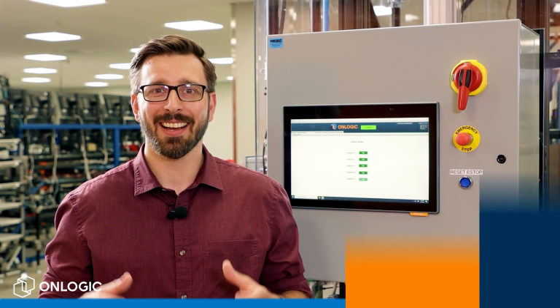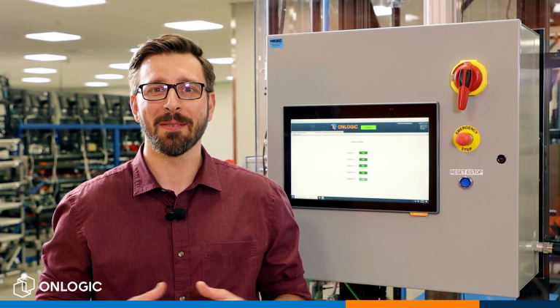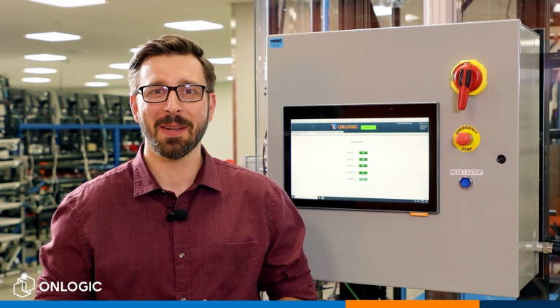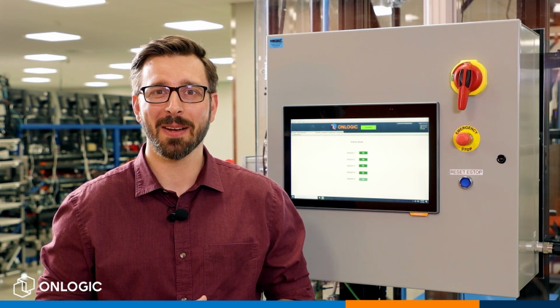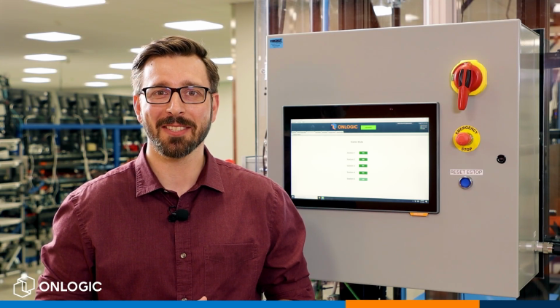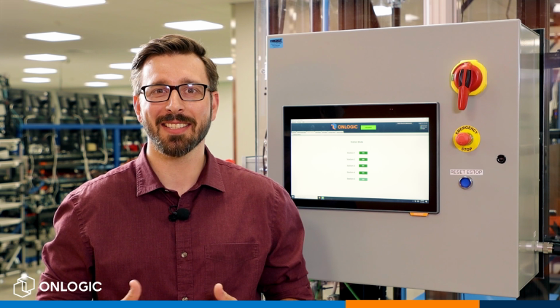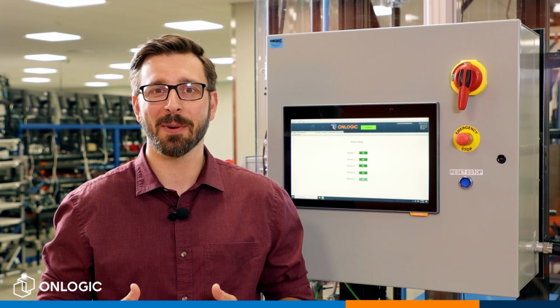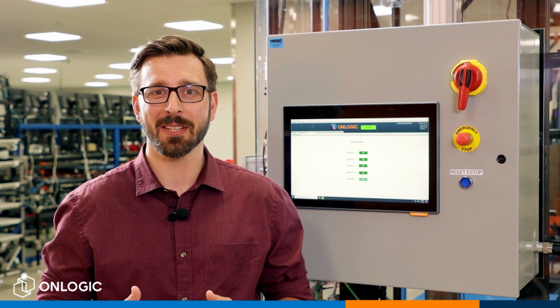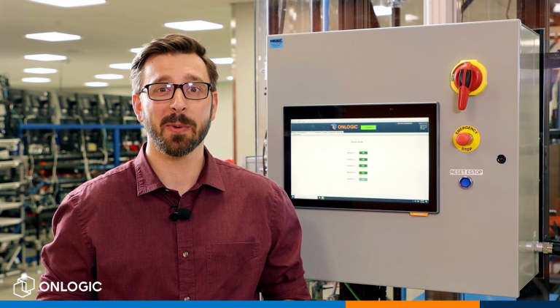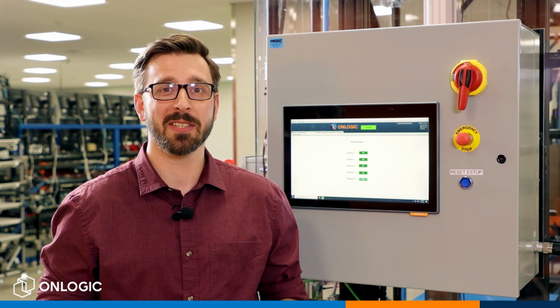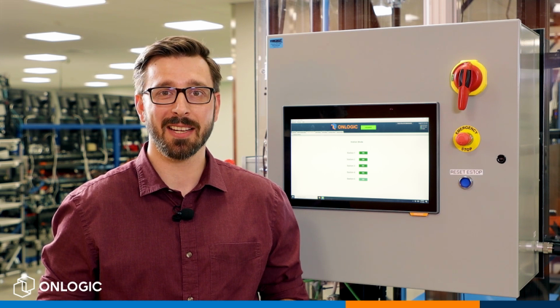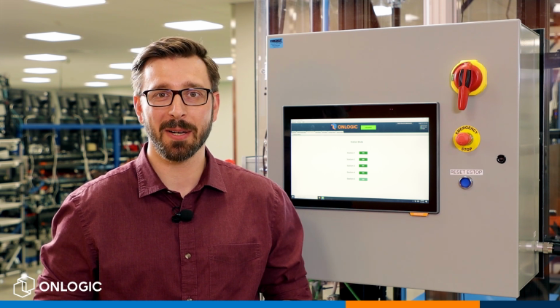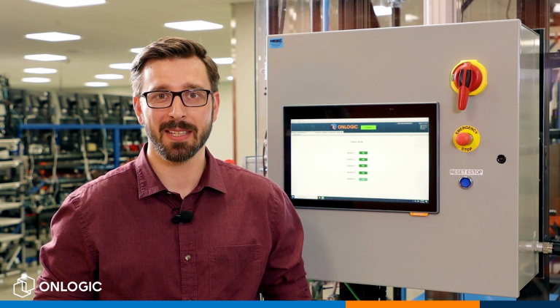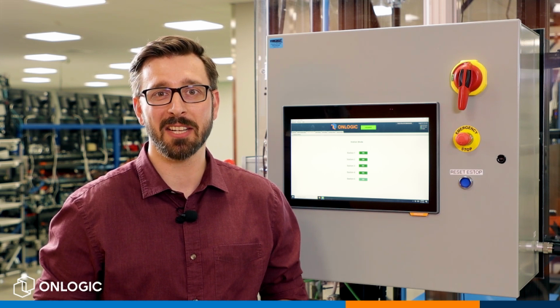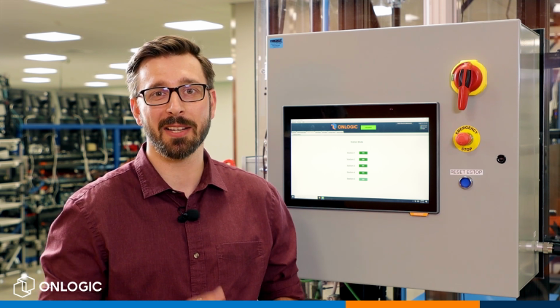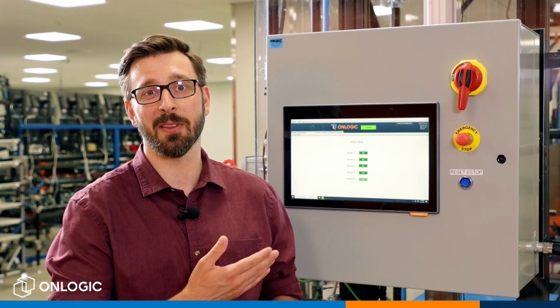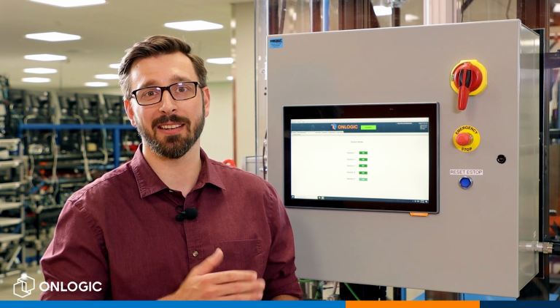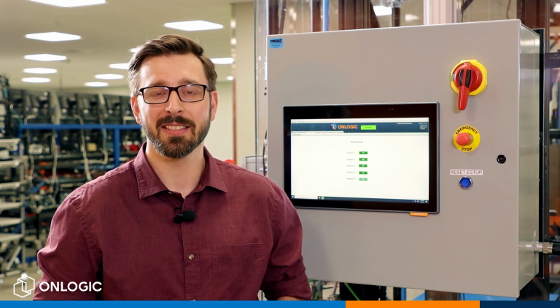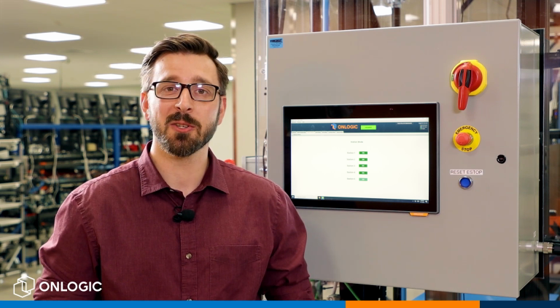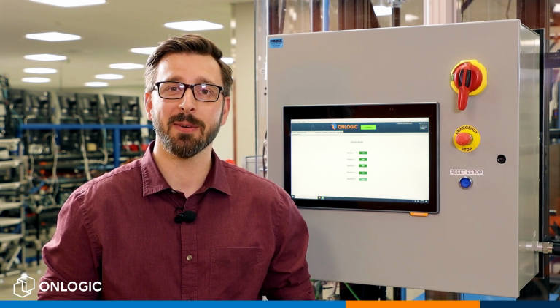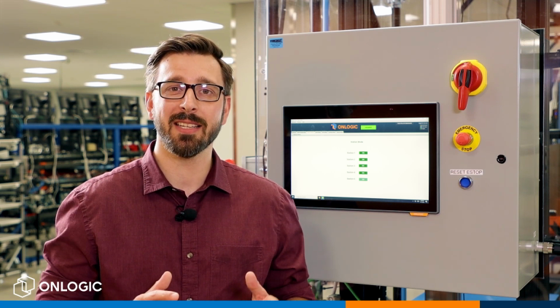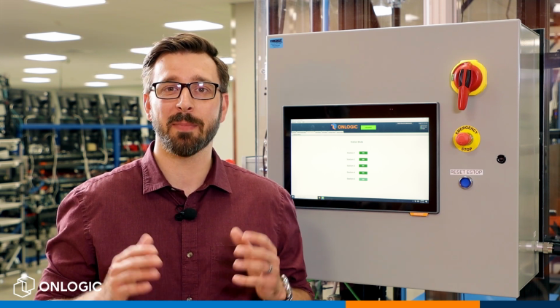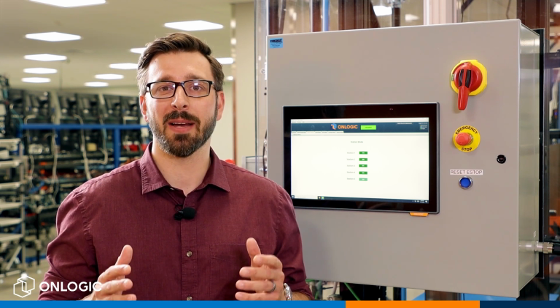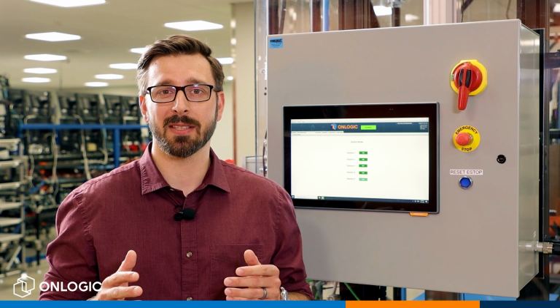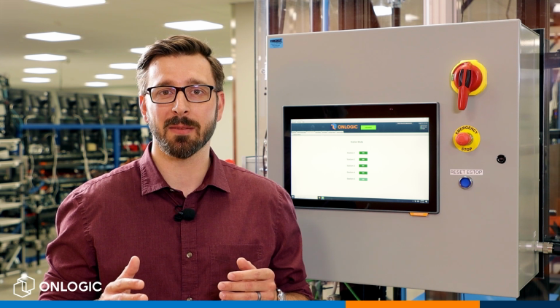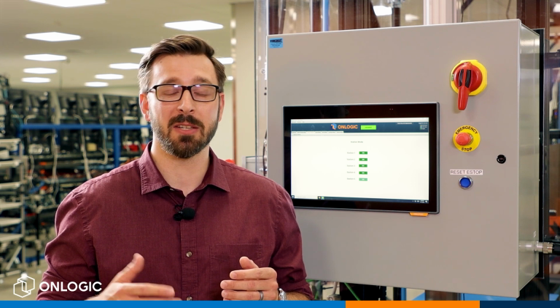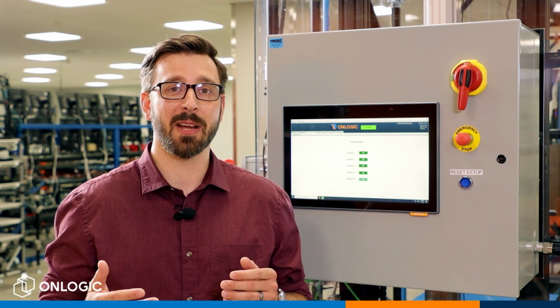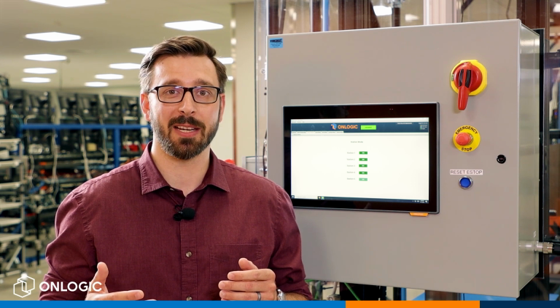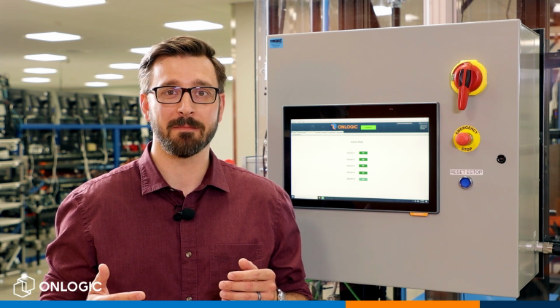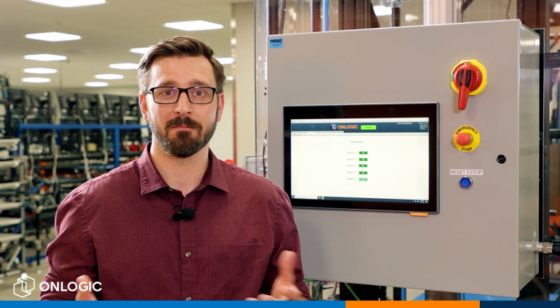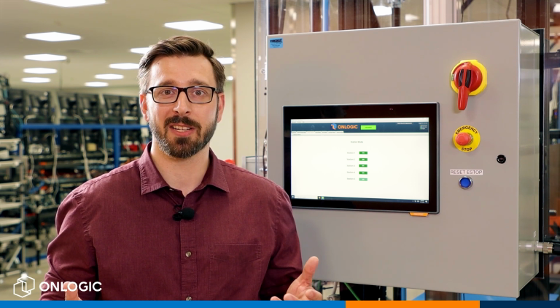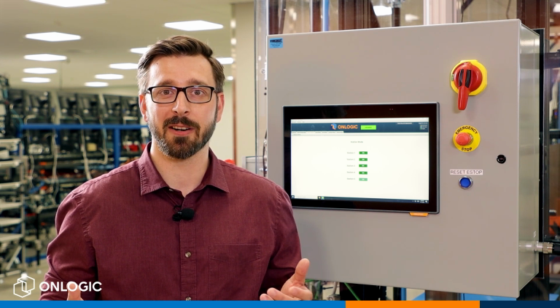Hi, Pete here from OnLogic, down in production, where we use our Takton panel PC as an HMI to run the line. Today I'm going to be showing you how easy it is to panel mount this system into your own application. So let's get started.